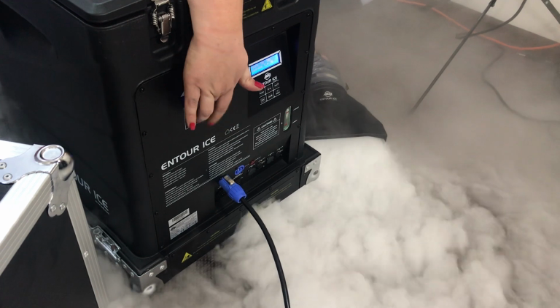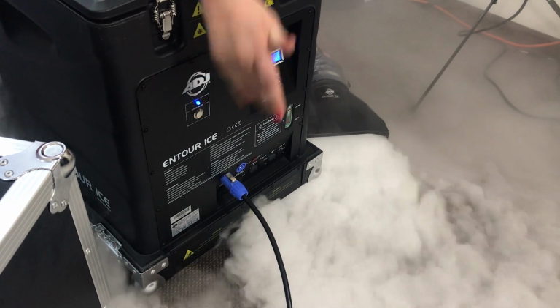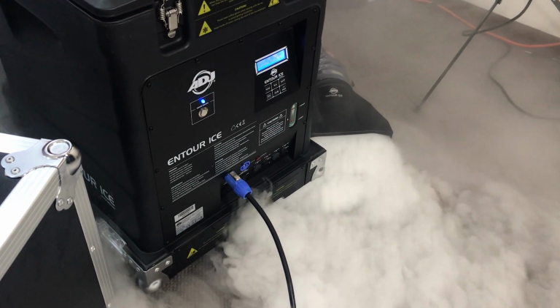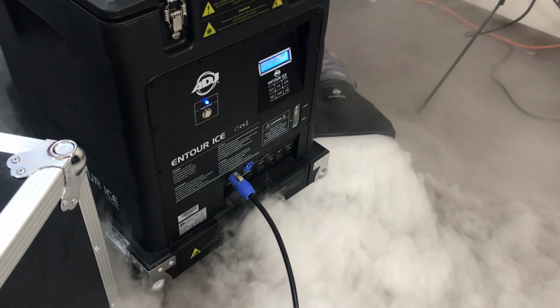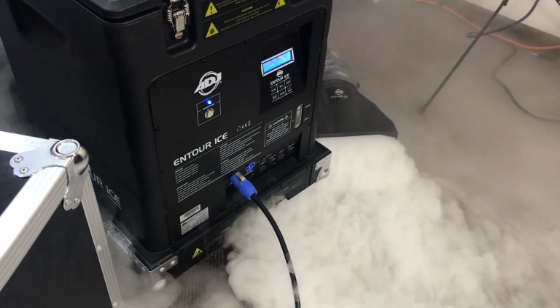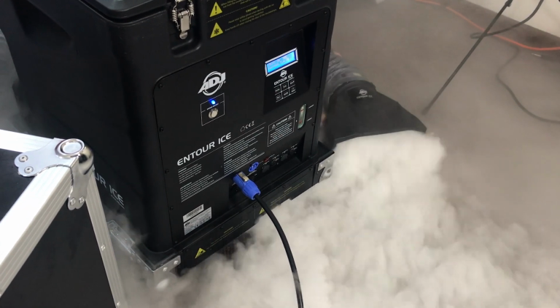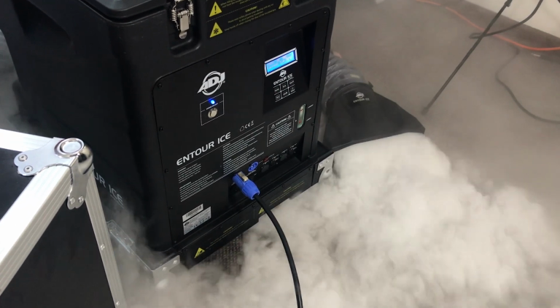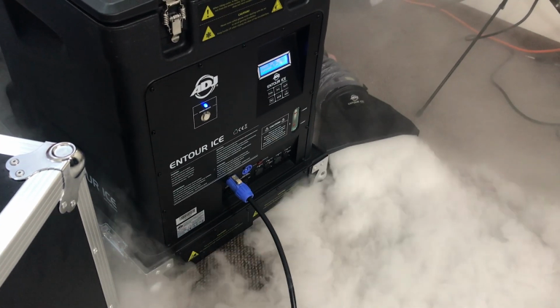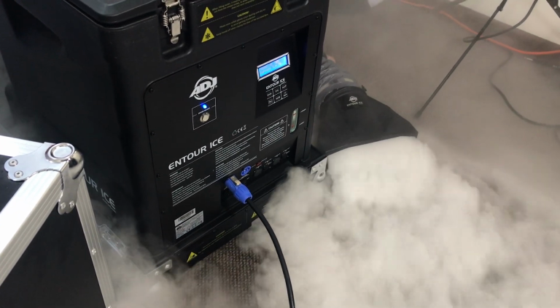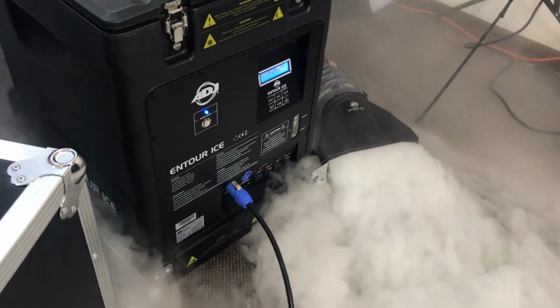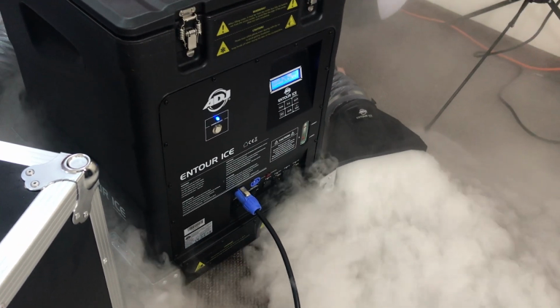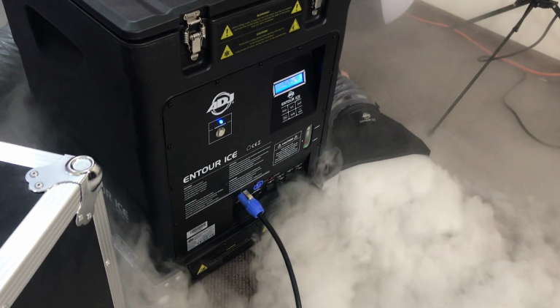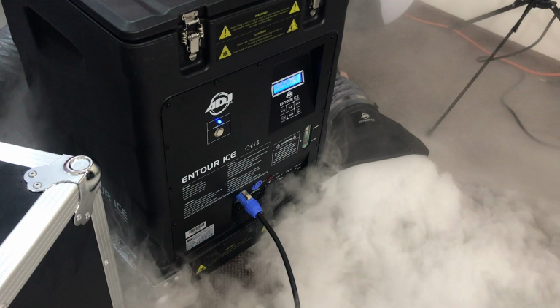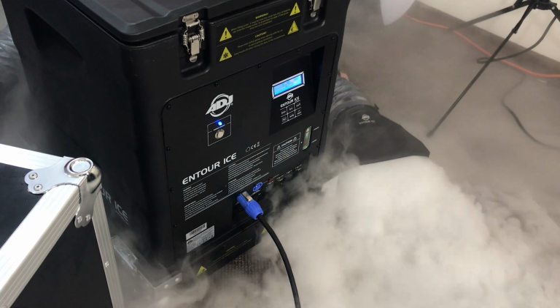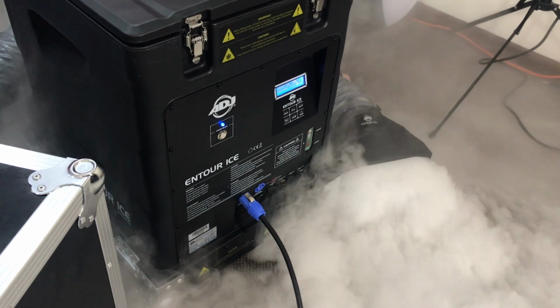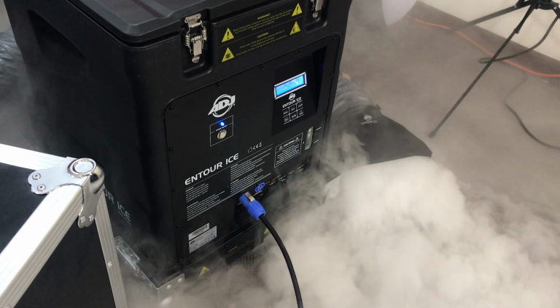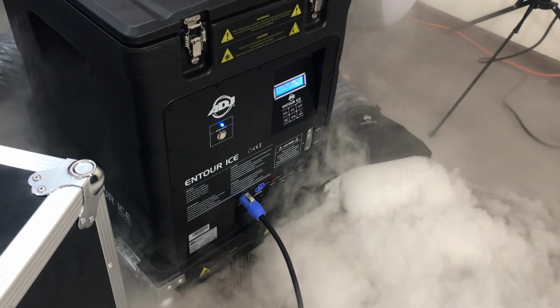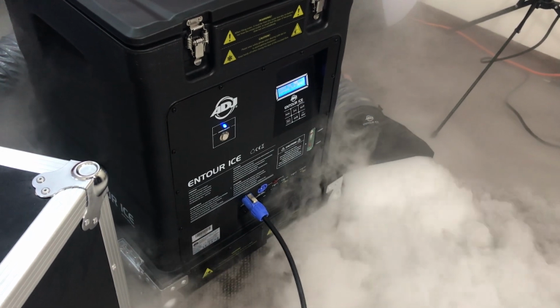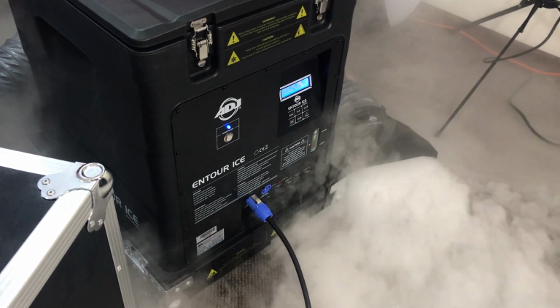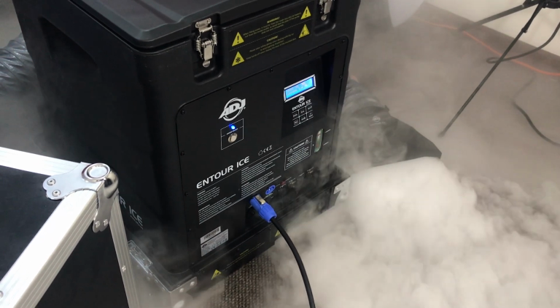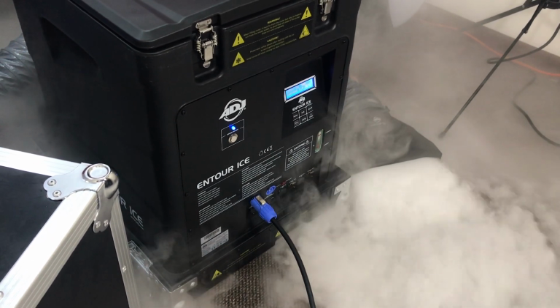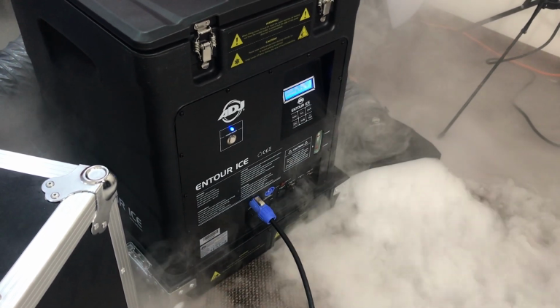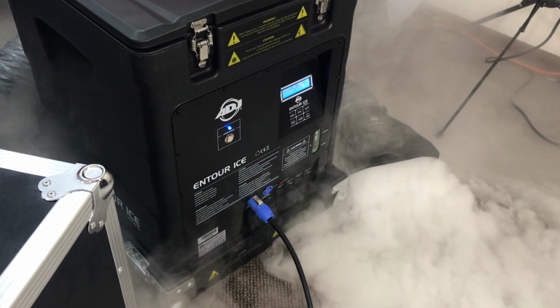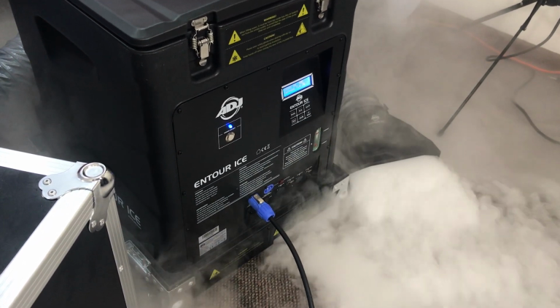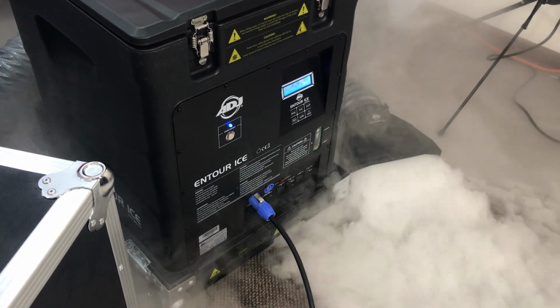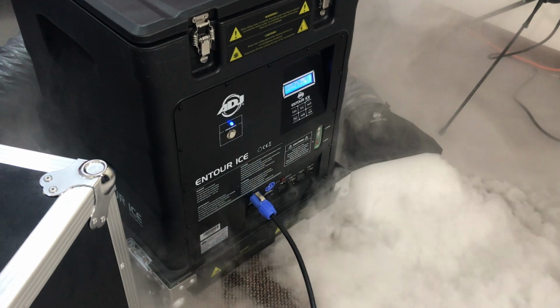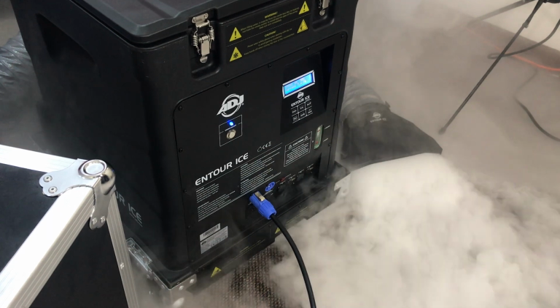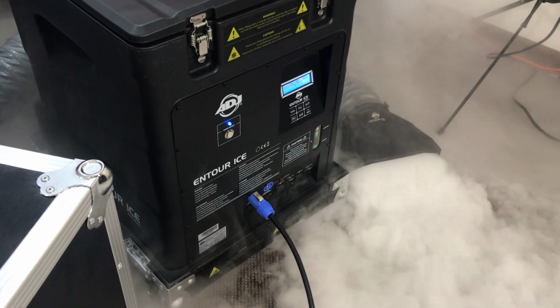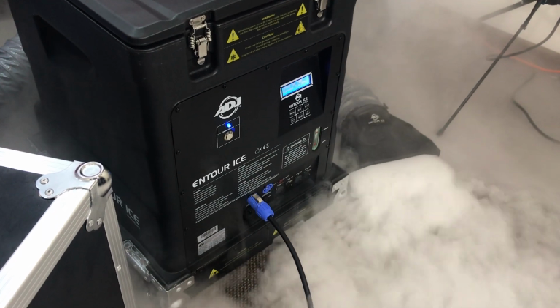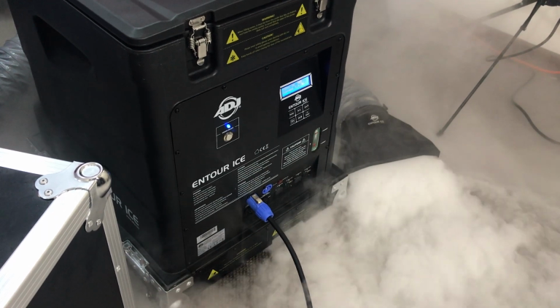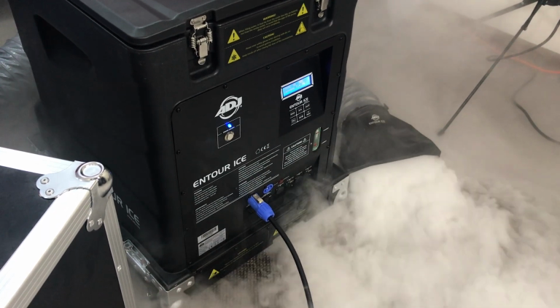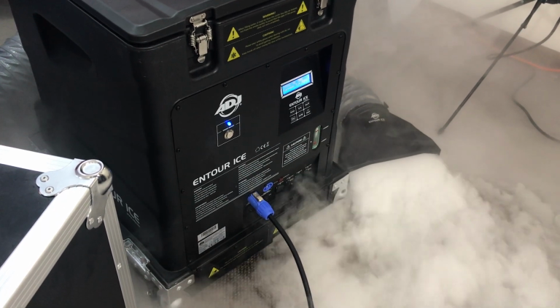I am just going to push this one here so you can see what happens when I do that — that is just going to continuously push the dry ice for you.